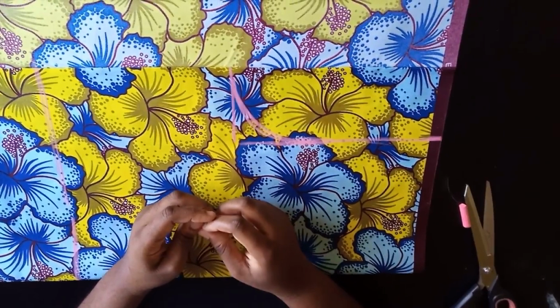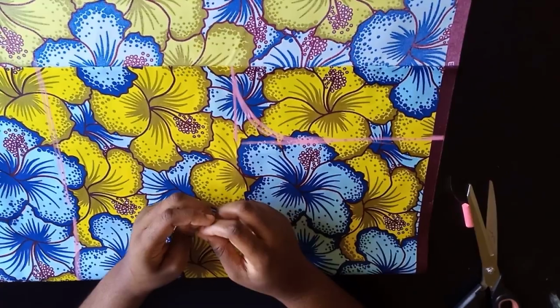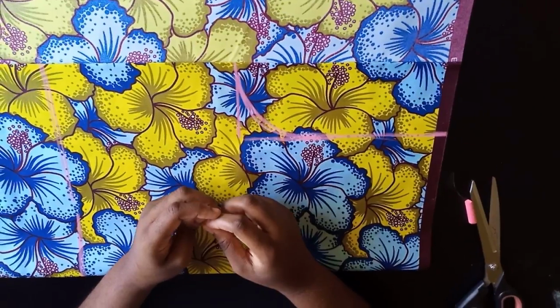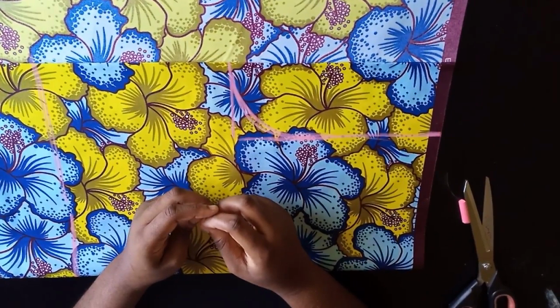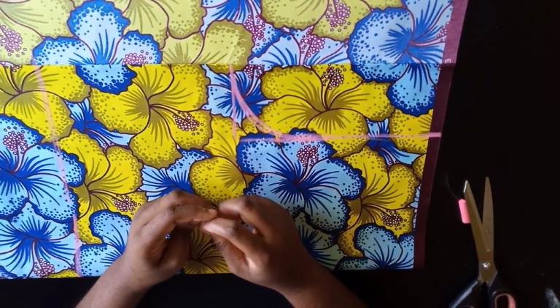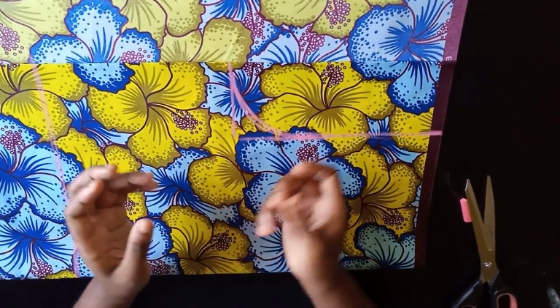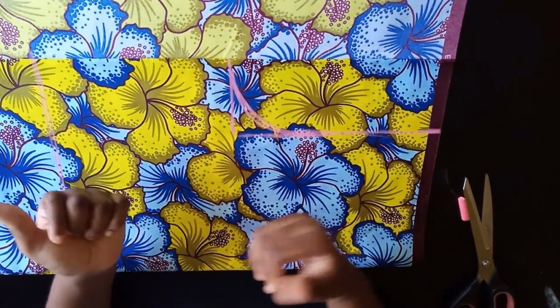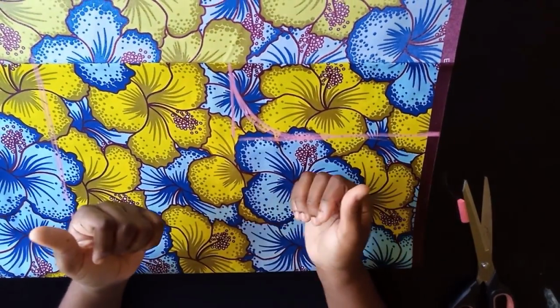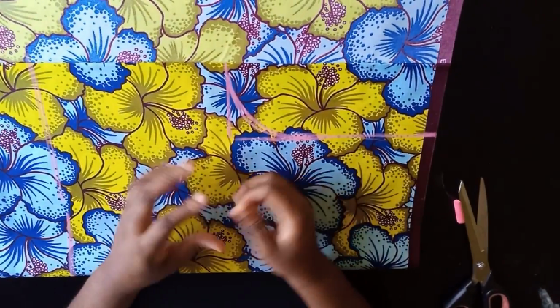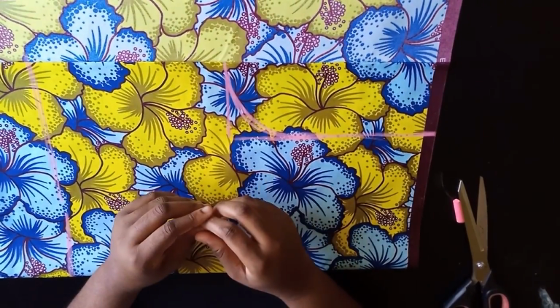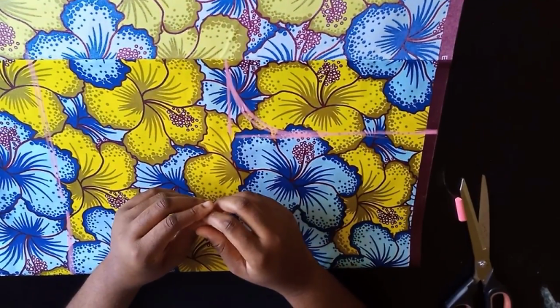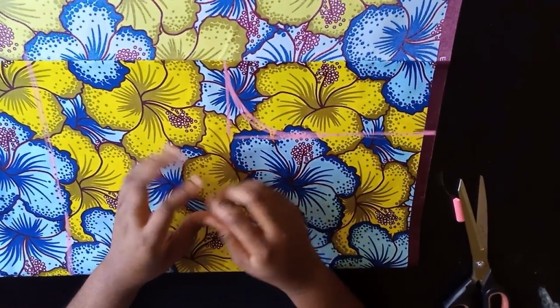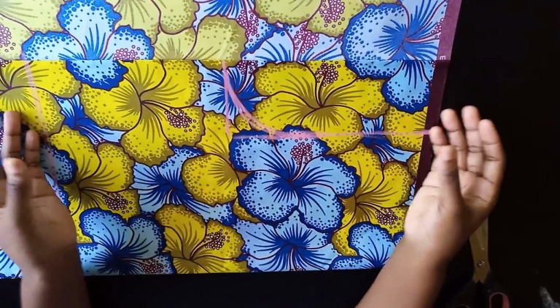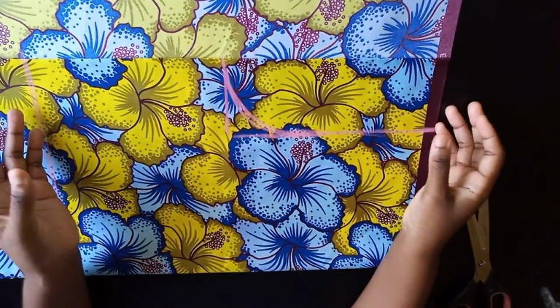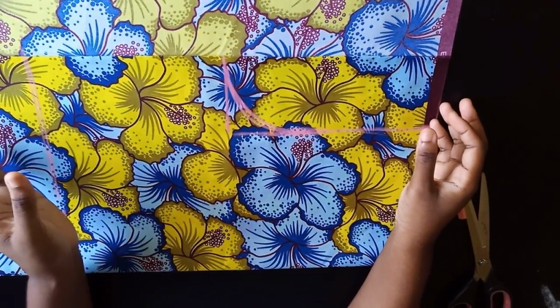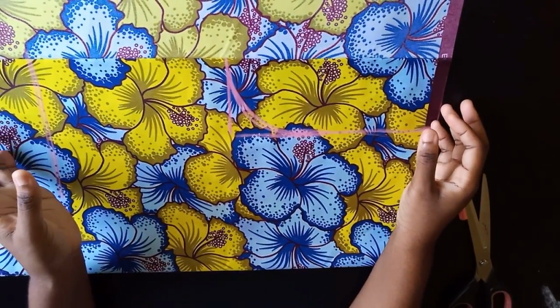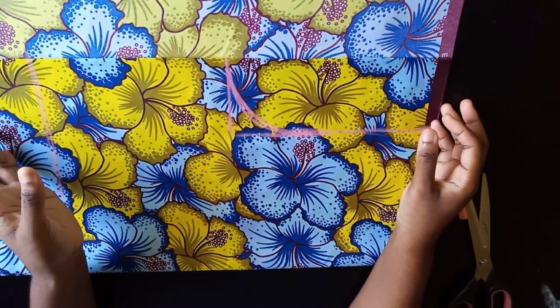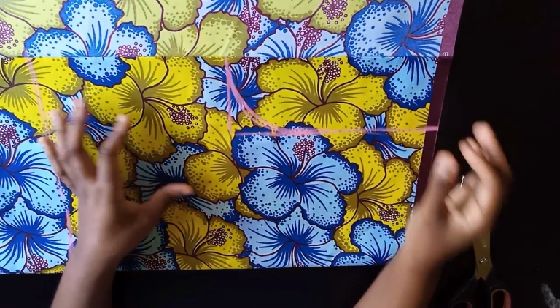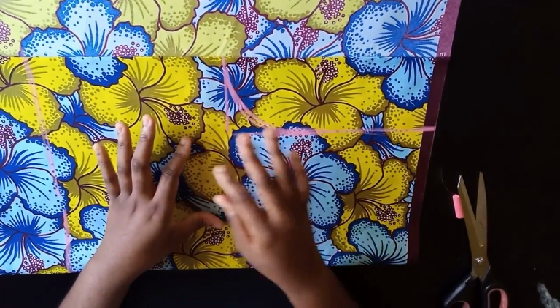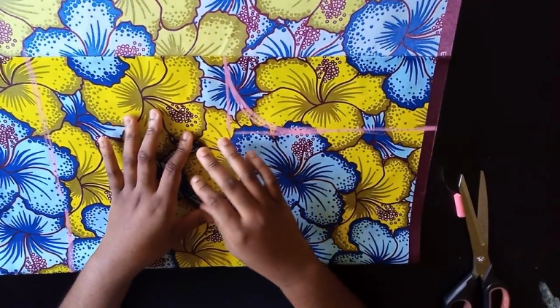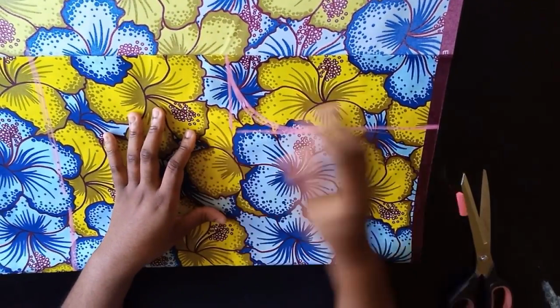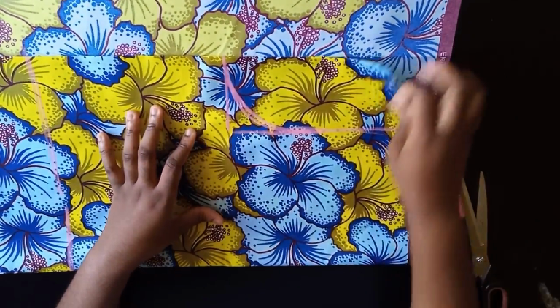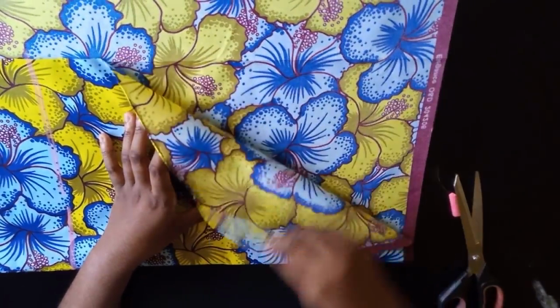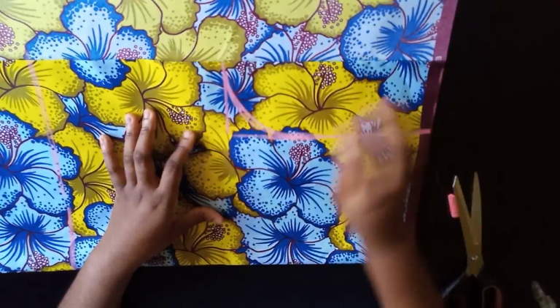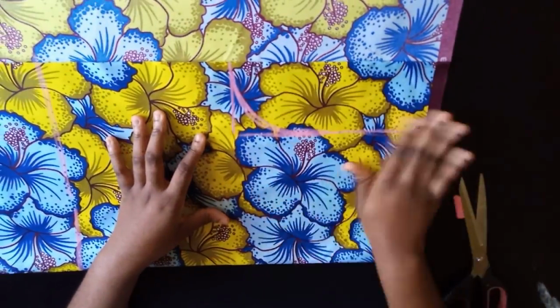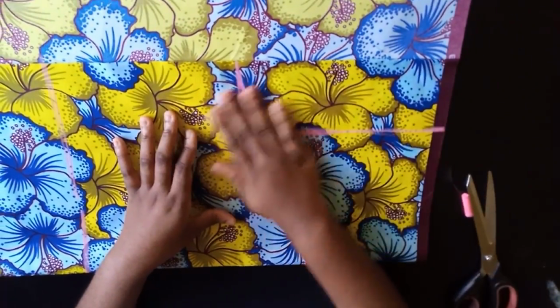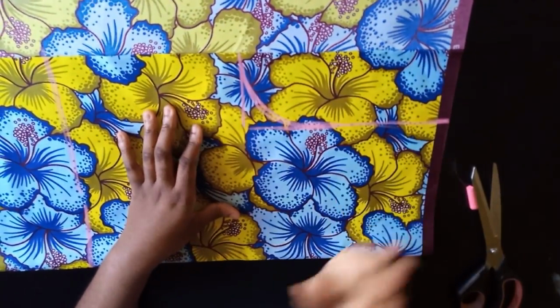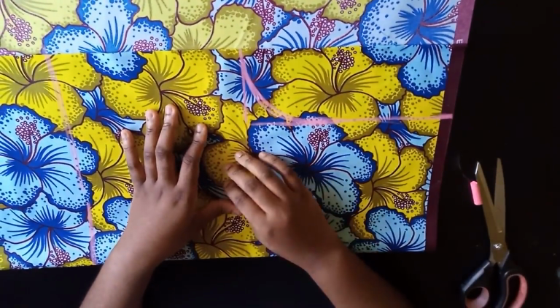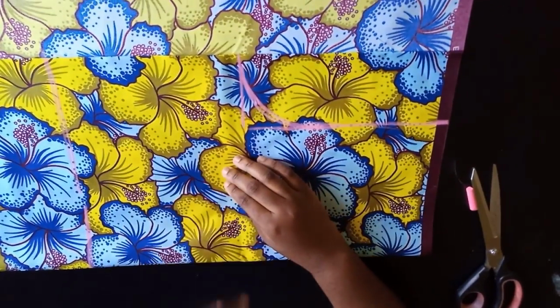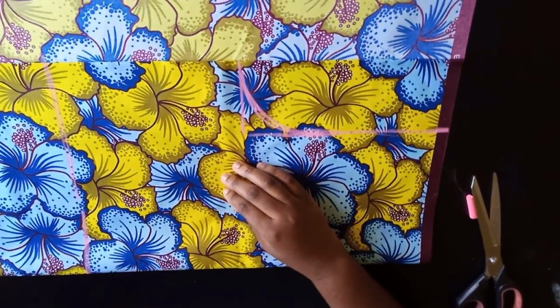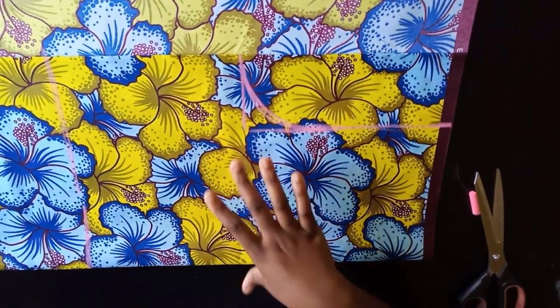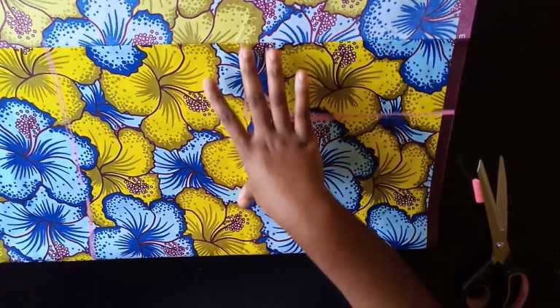Today I'll be showing you how to make a wrap dress with collar. I'm going to be using about three yards of fabric. The first thing you're going to do is fold your fabric into two, just like I folded mine, and then you're going to figure out the width.